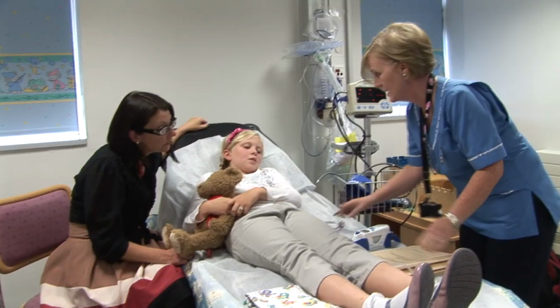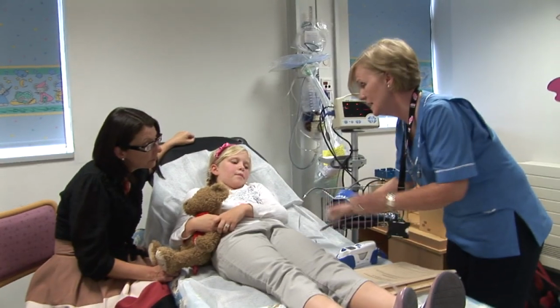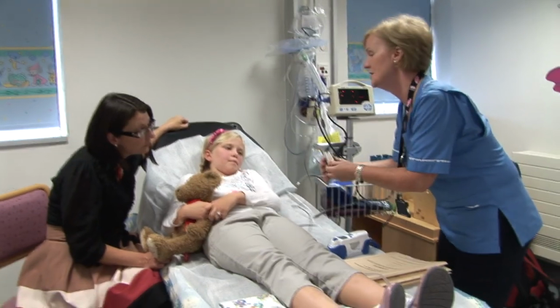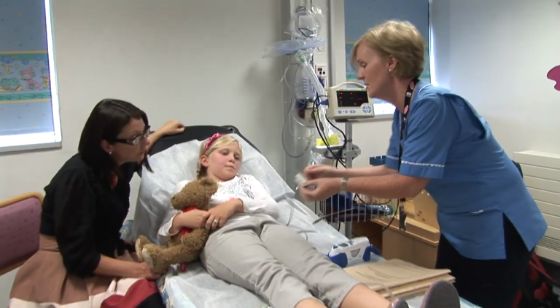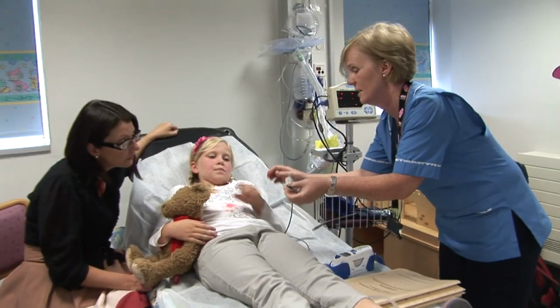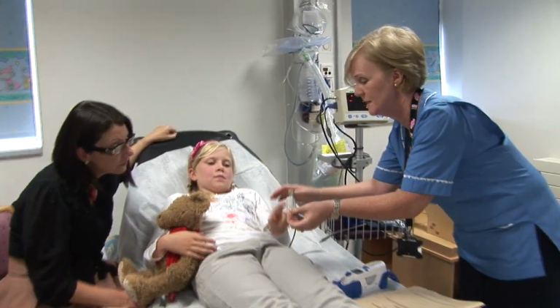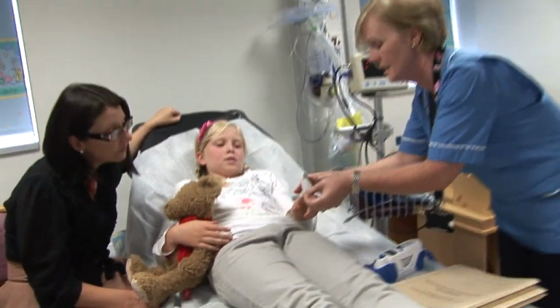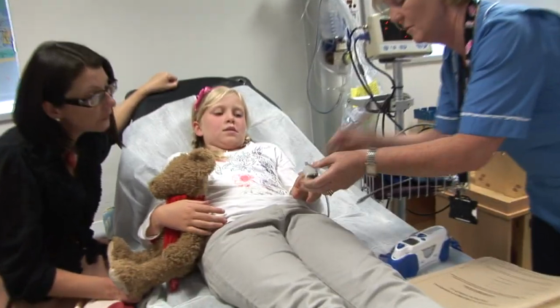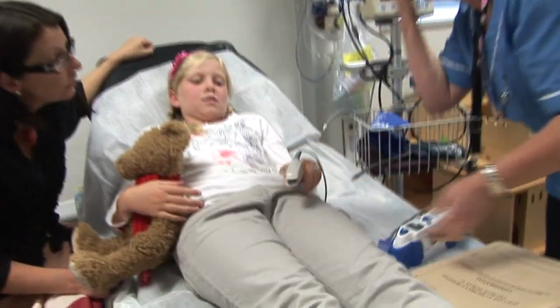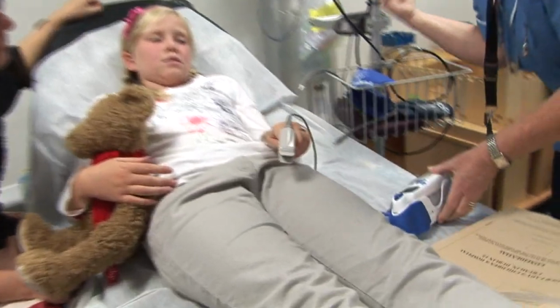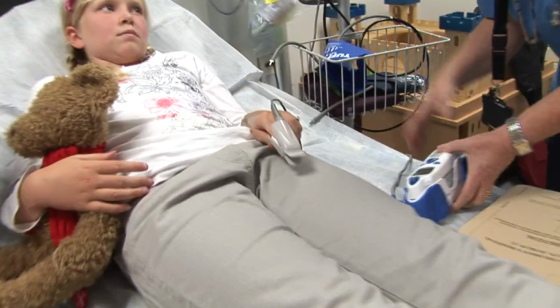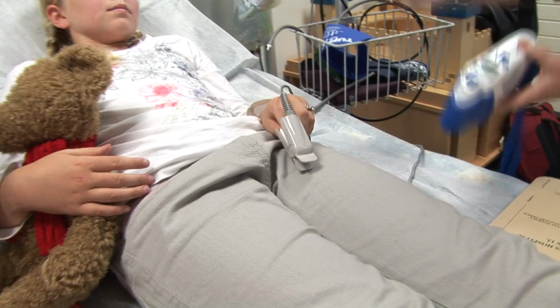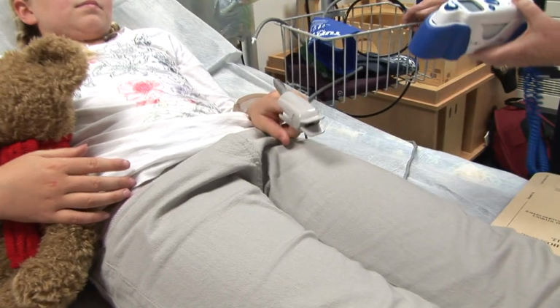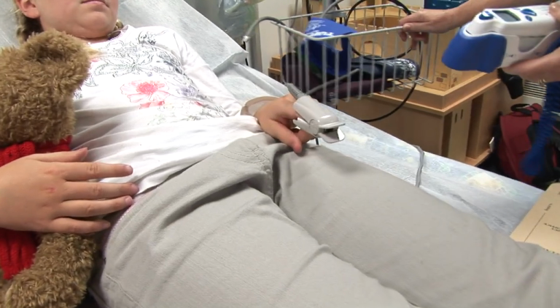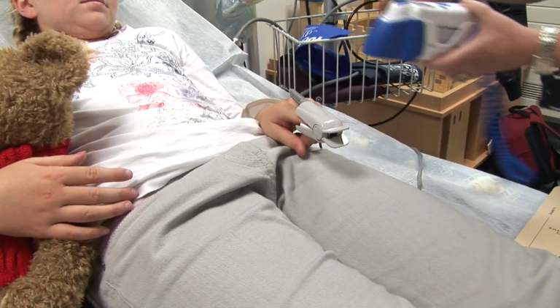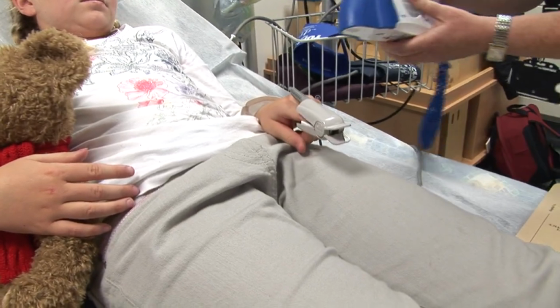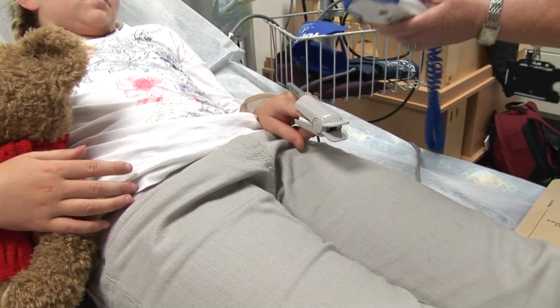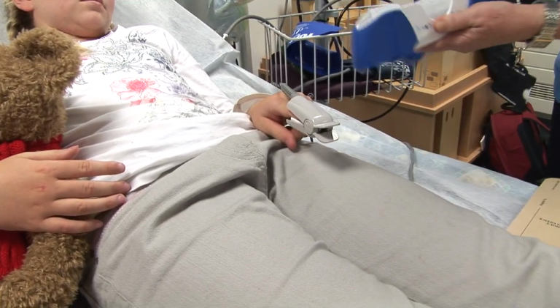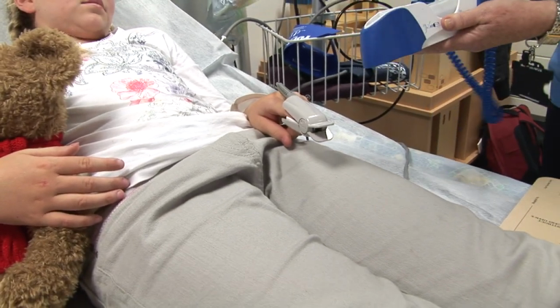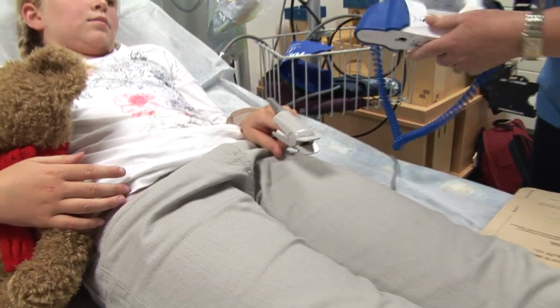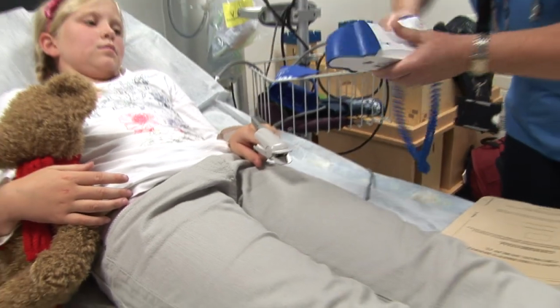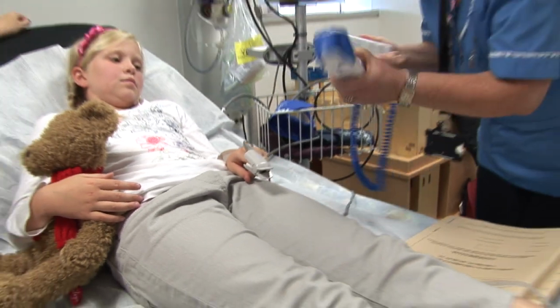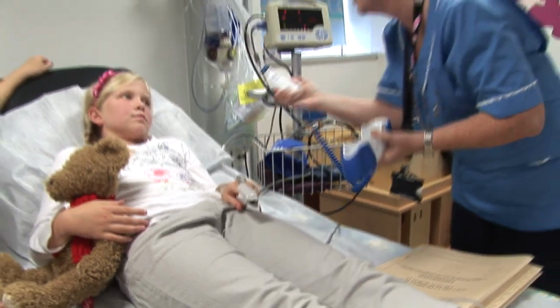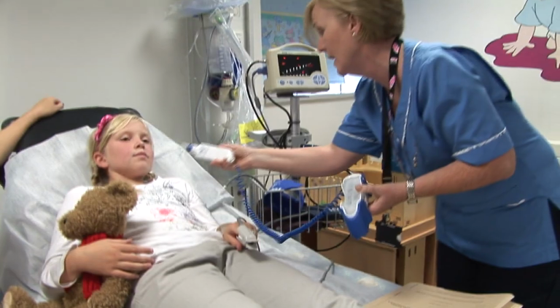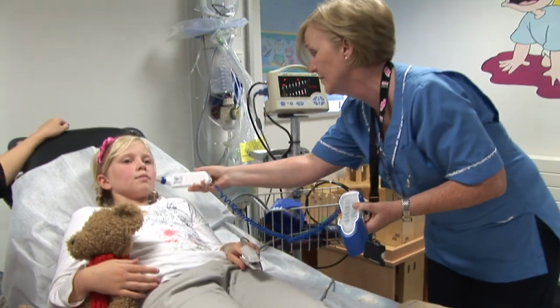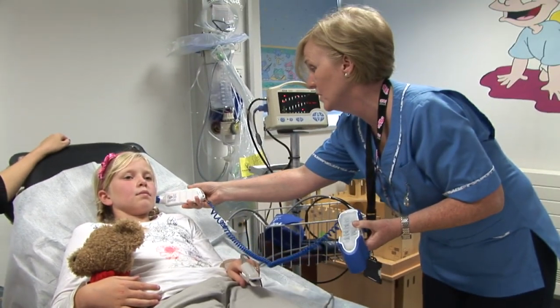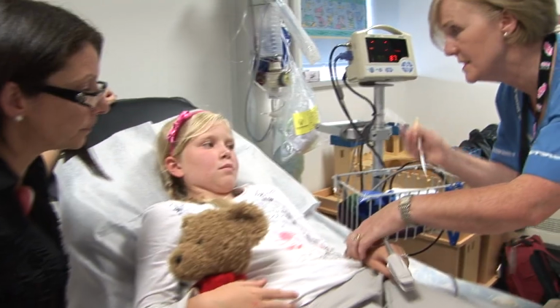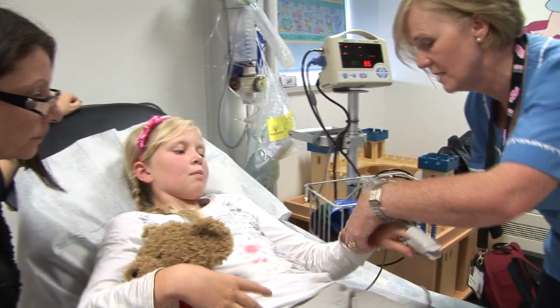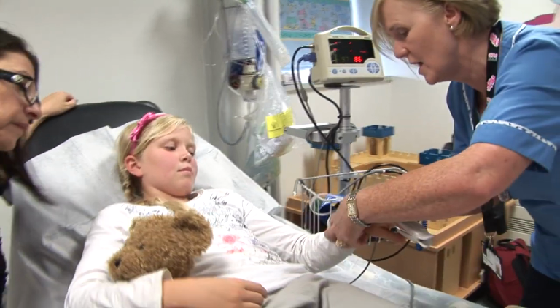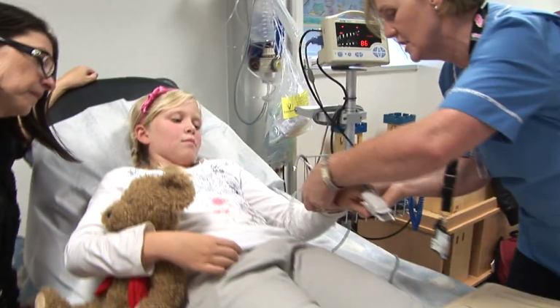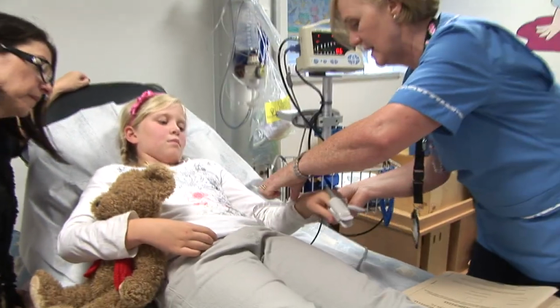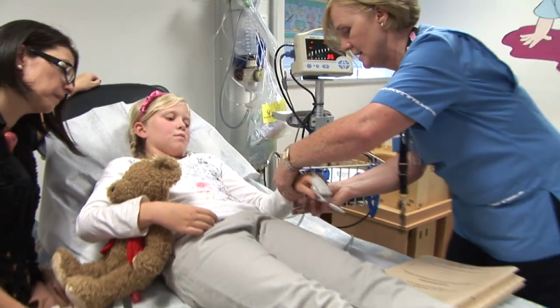Then you will meet one of the SDU nurses. The nurse will take your temperature, heart rate and blood pressure. The nurse will also put a little light on your finger. Some of these things make a beep sound, but do not hurt at all. The nurse will give you a name band with all your details on it.